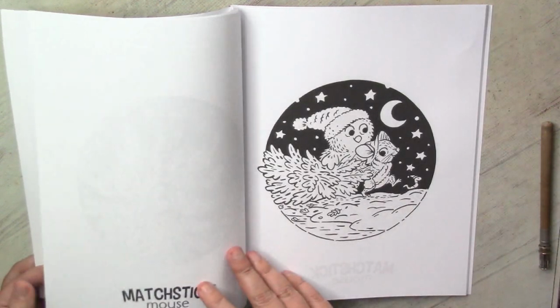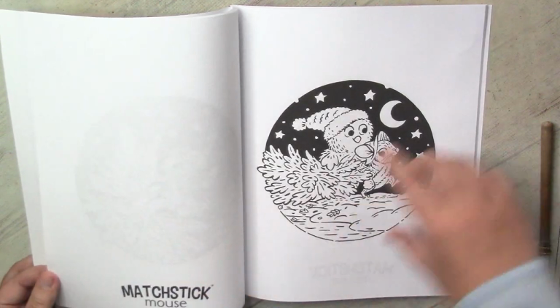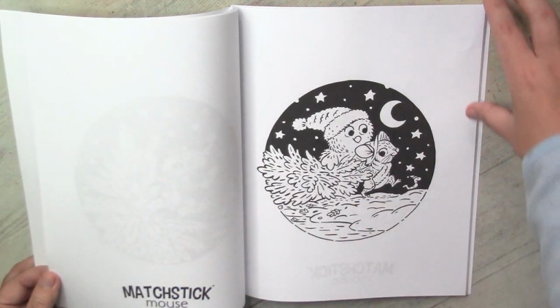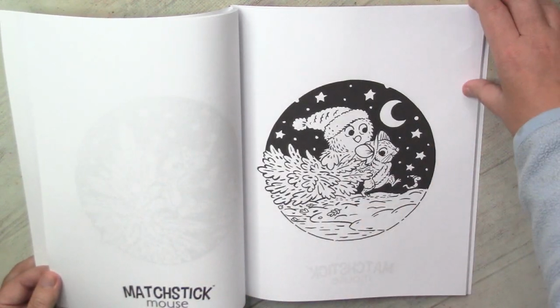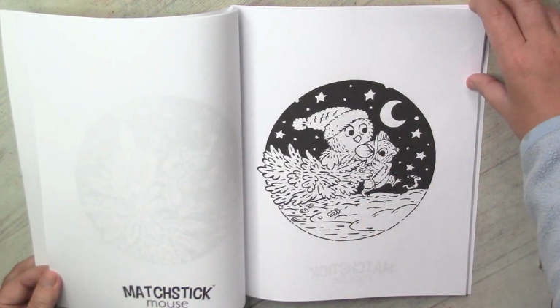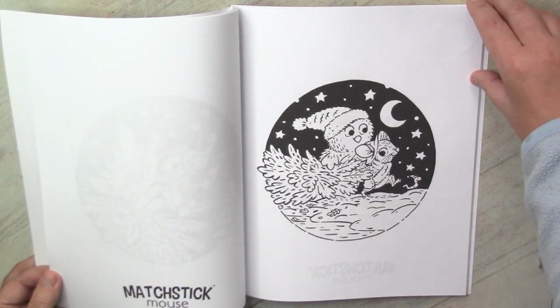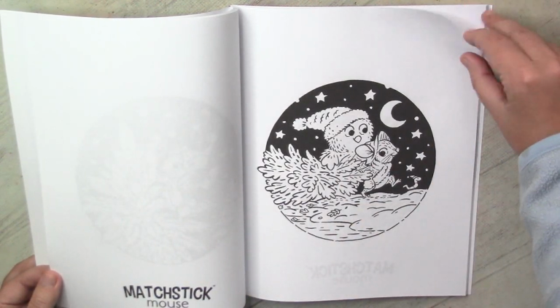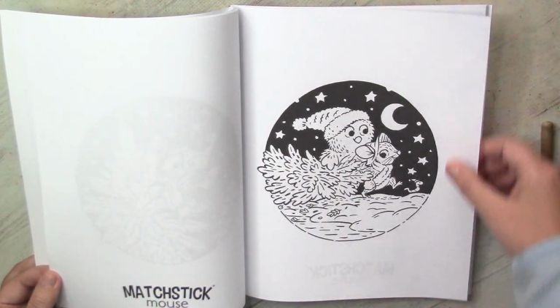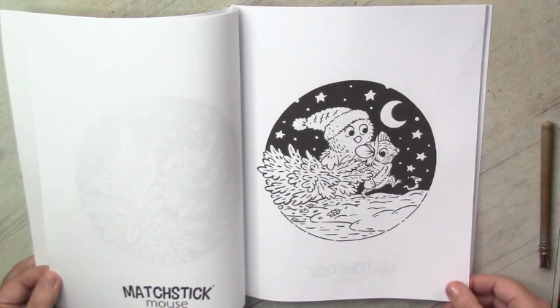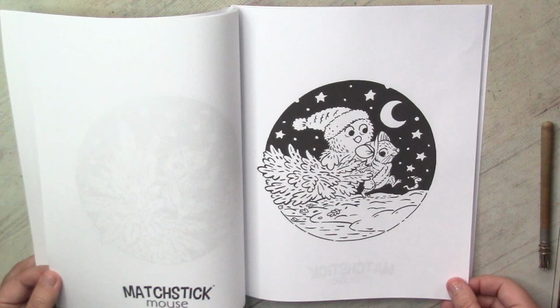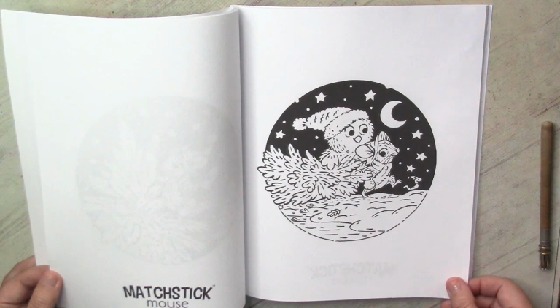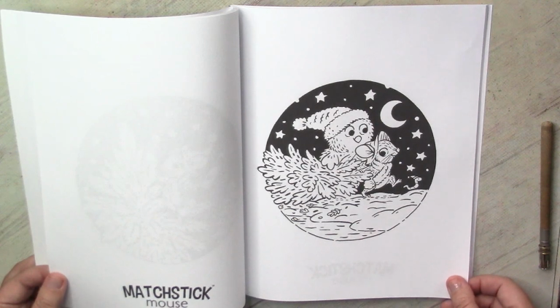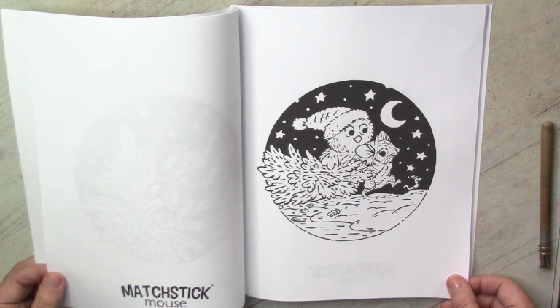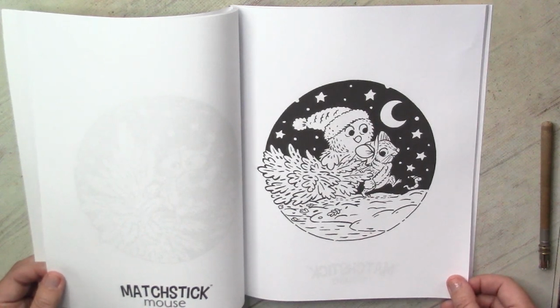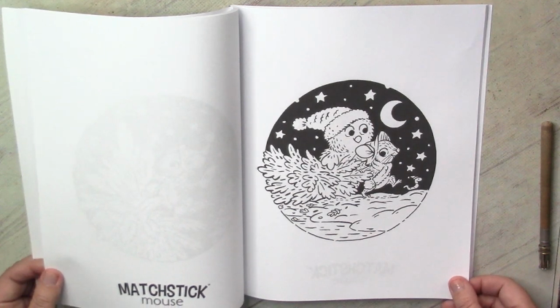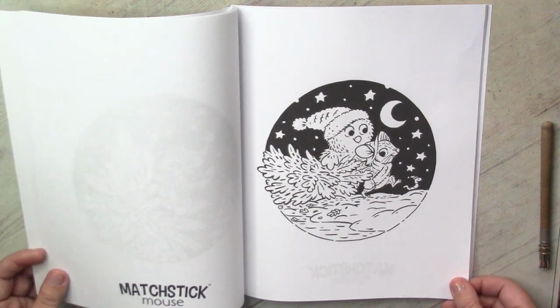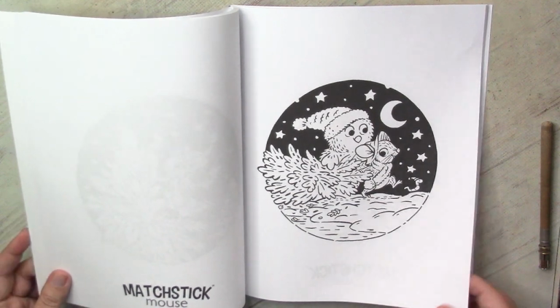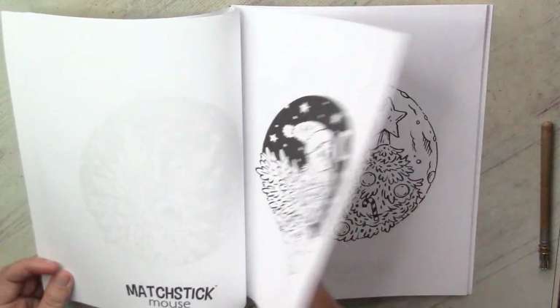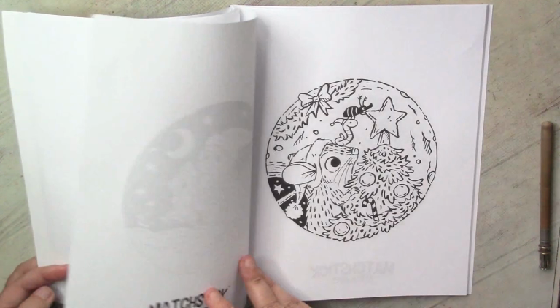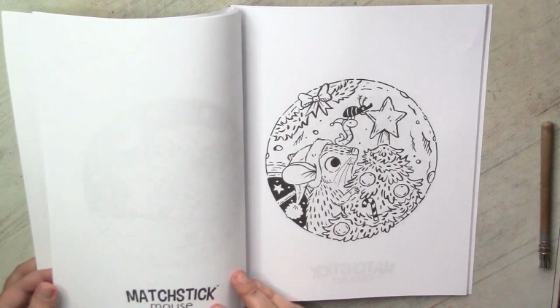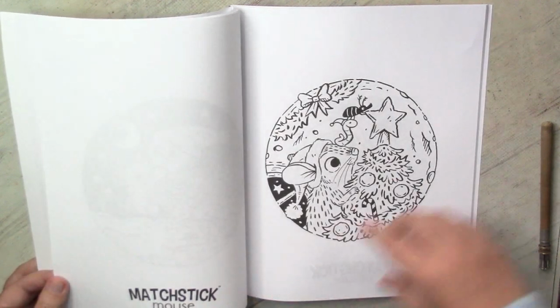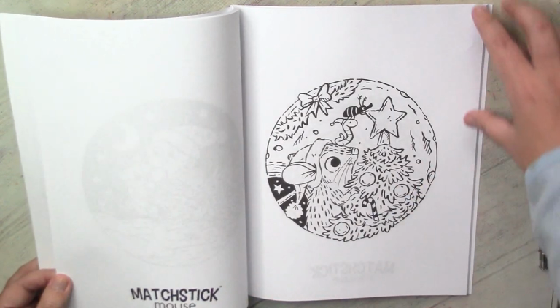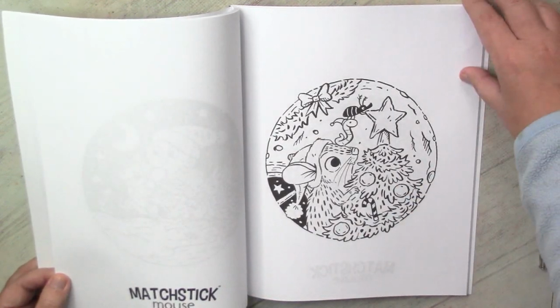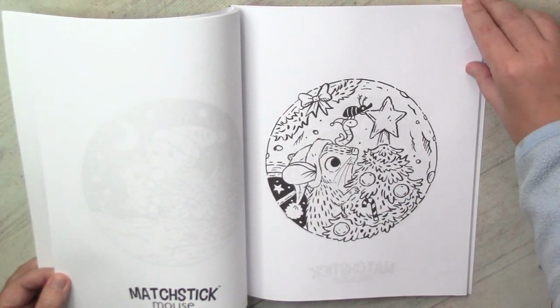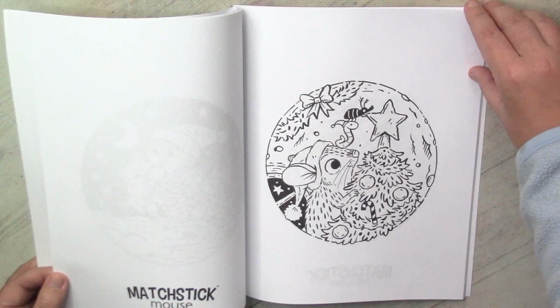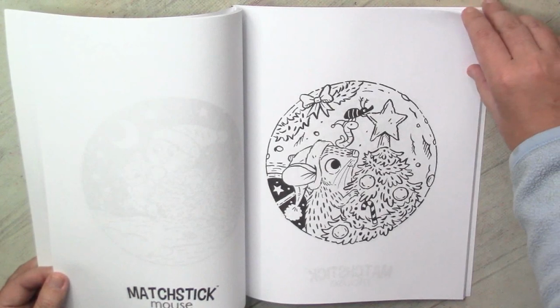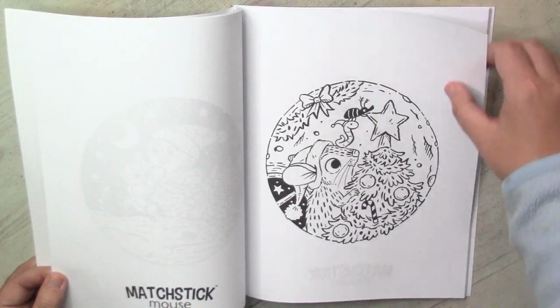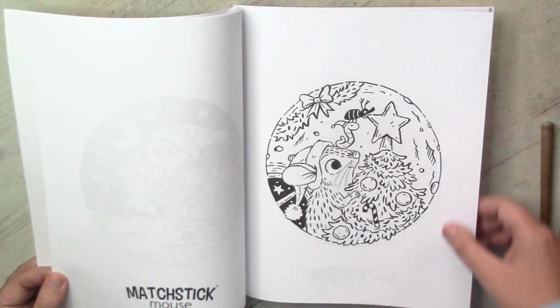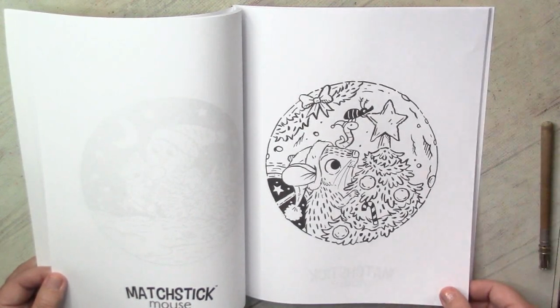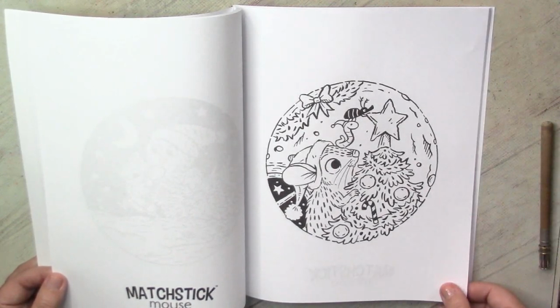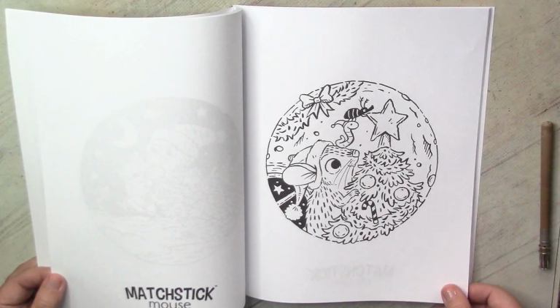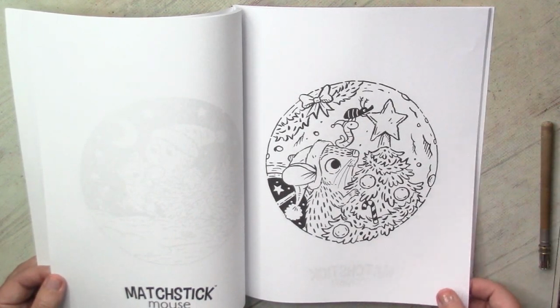I think that probably 30 minutes will be definitely enough to finish such a project. And that's what I need for my Christmas December coloring.